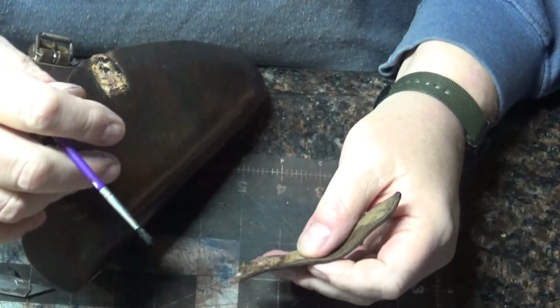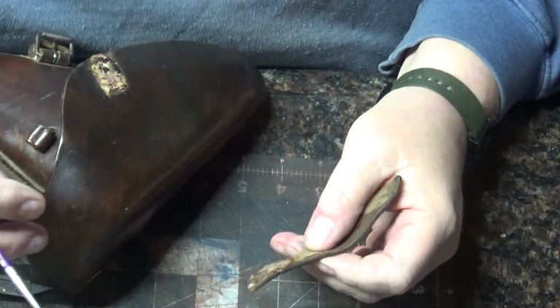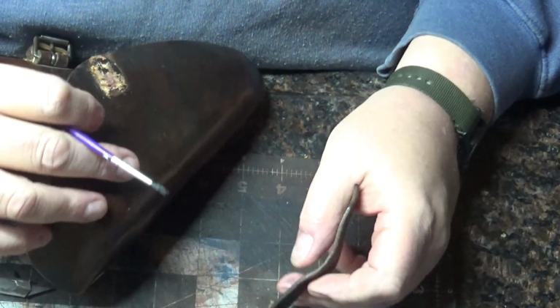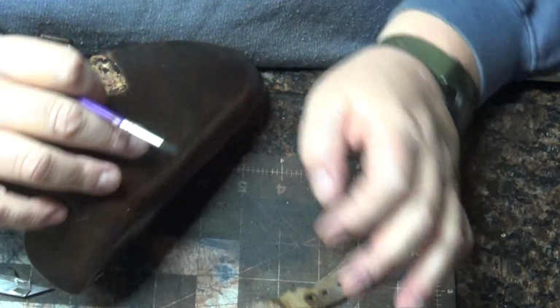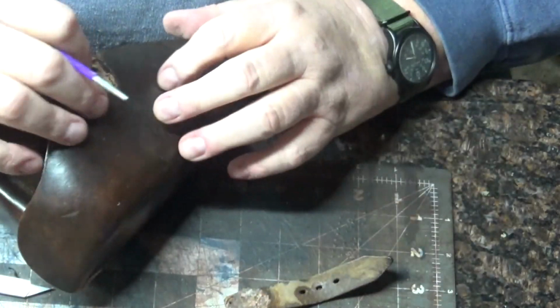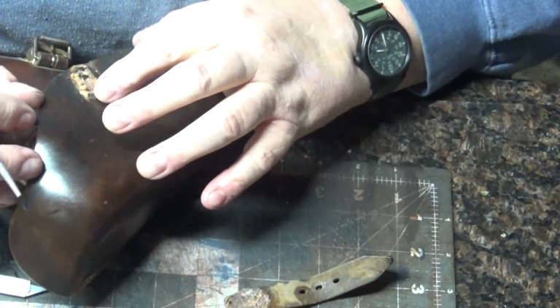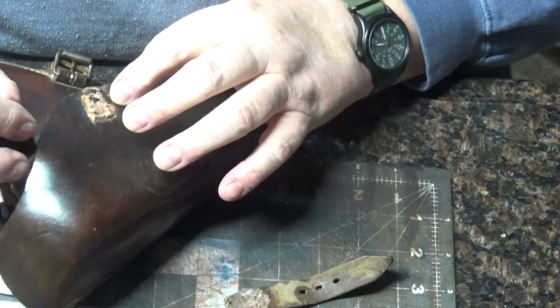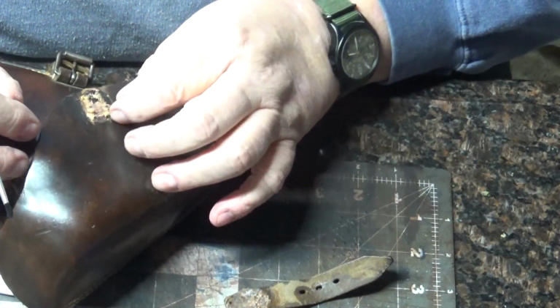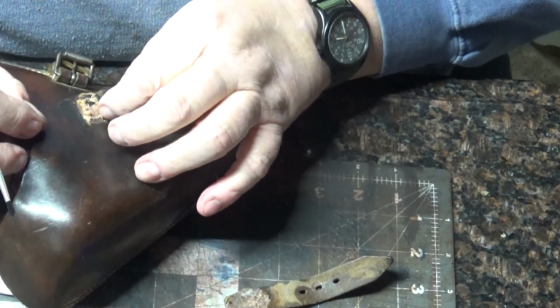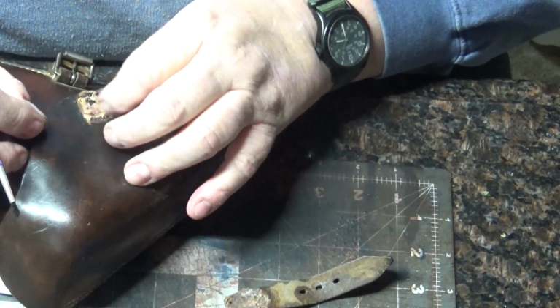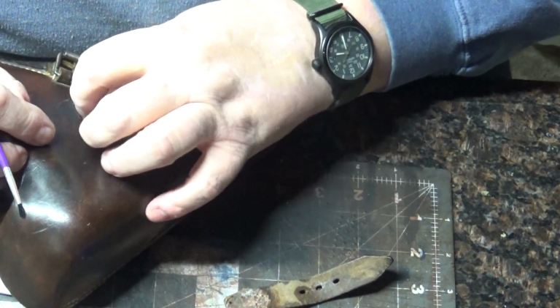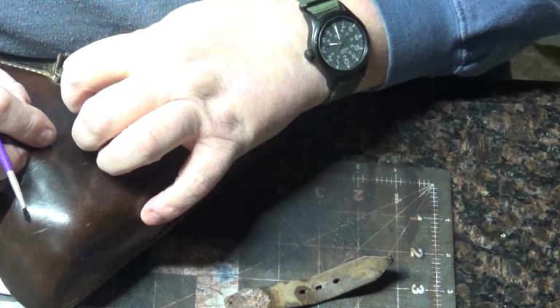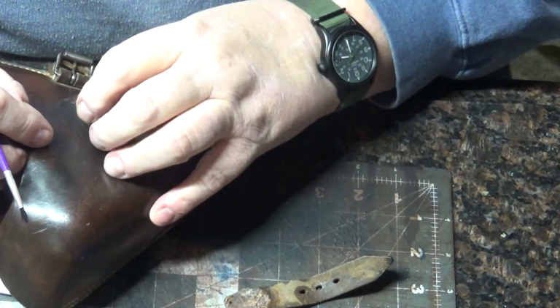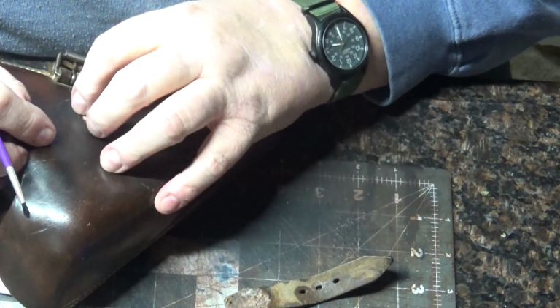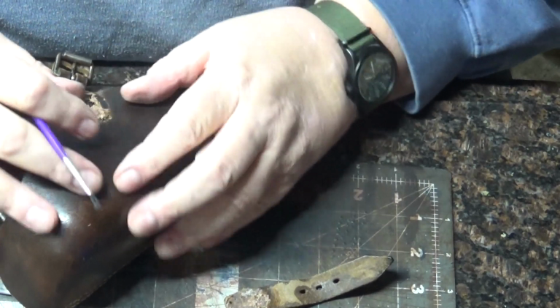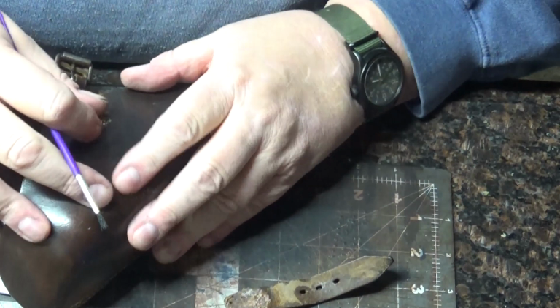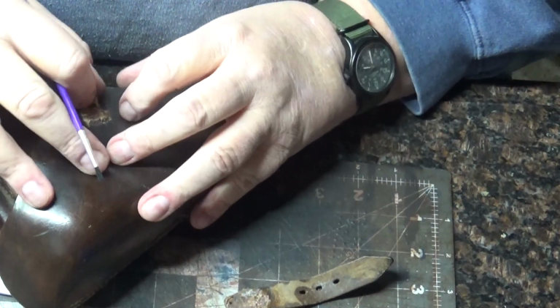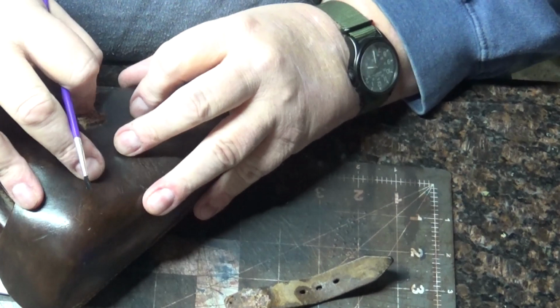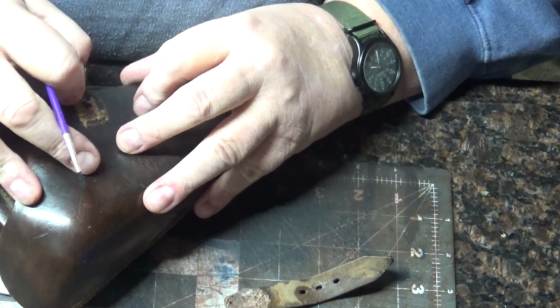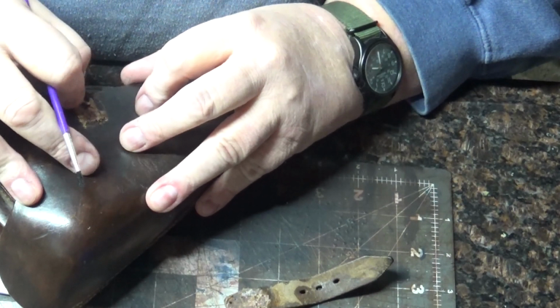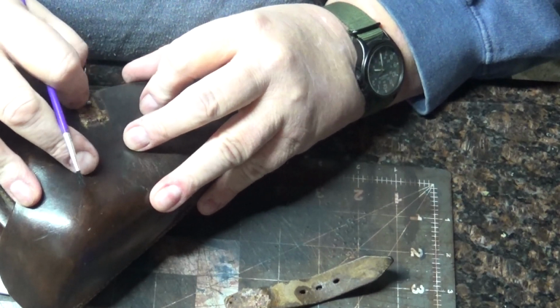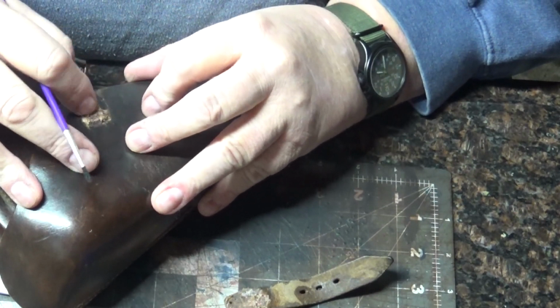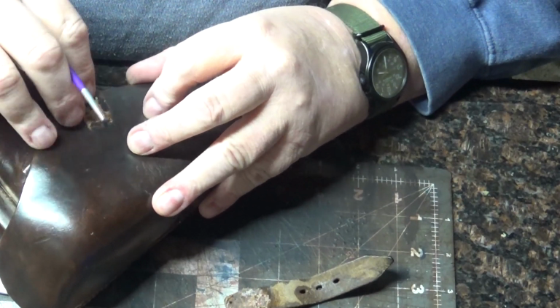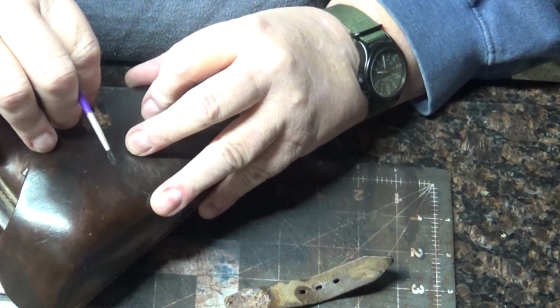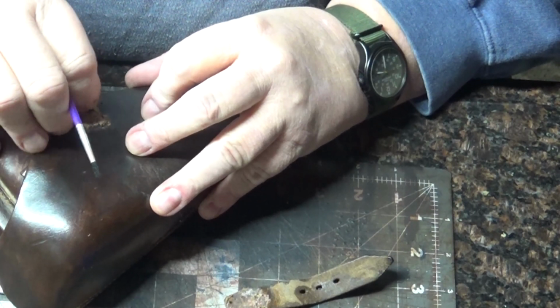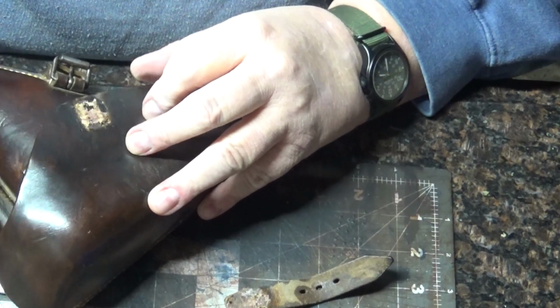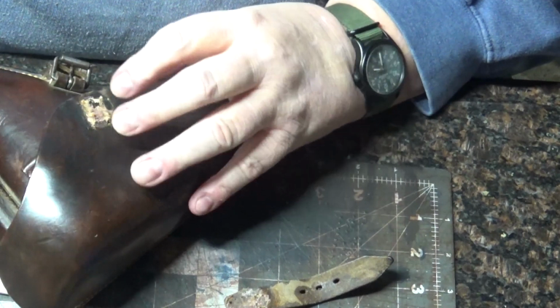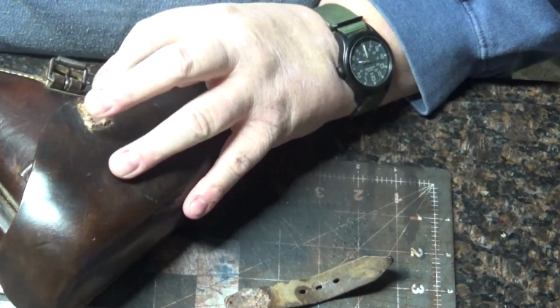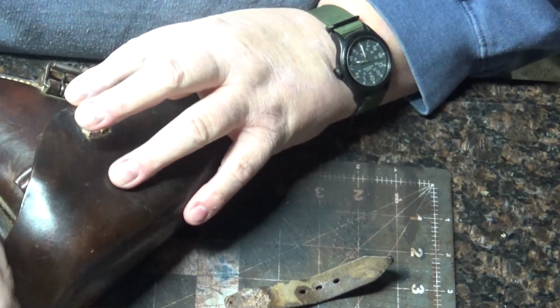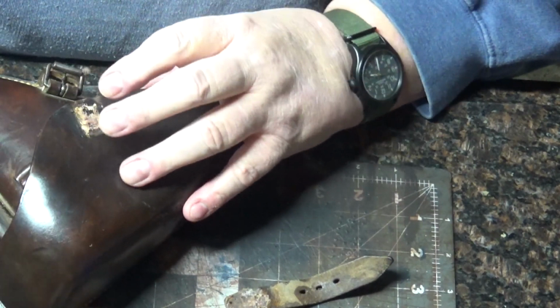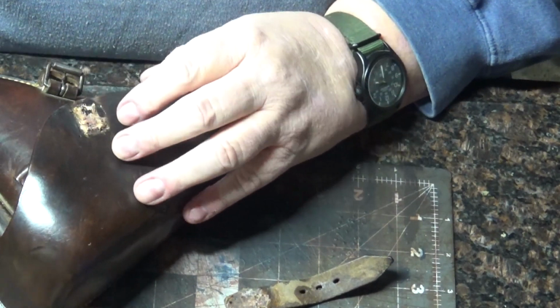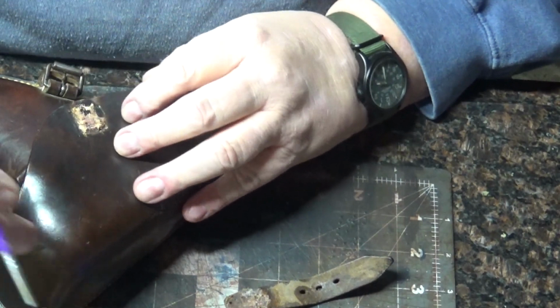There we go. Now all I need to do is clean up the glue, which hopefully is just going to kind of roll off. So far, so good.